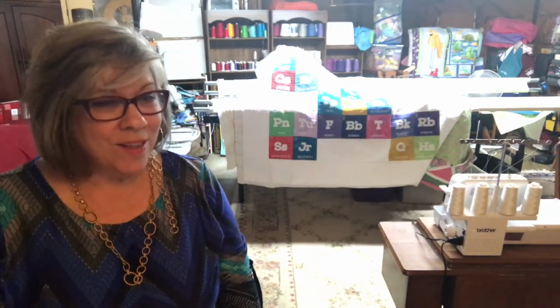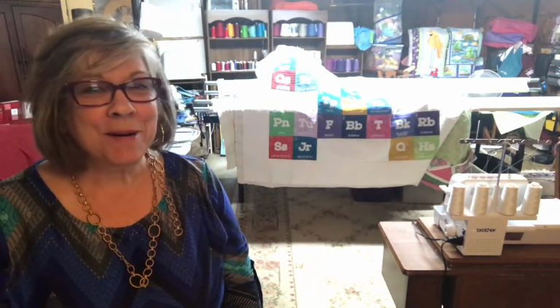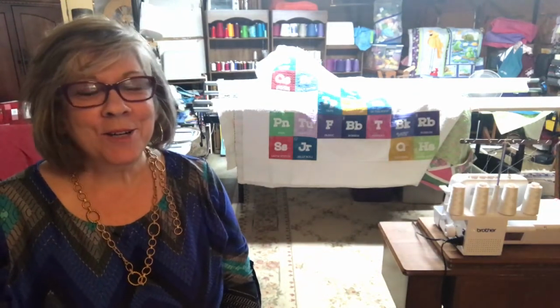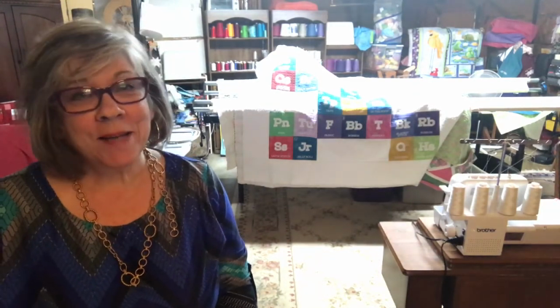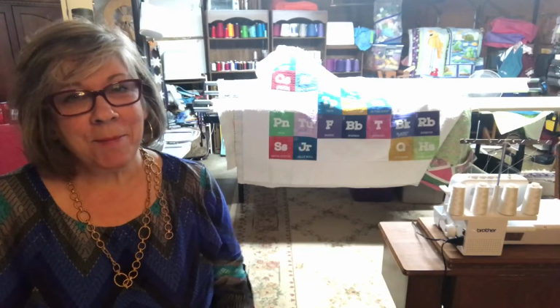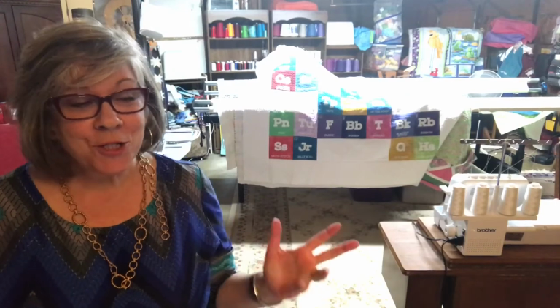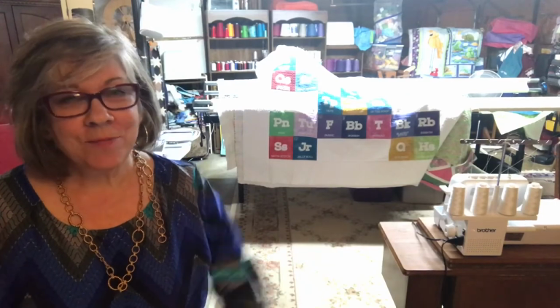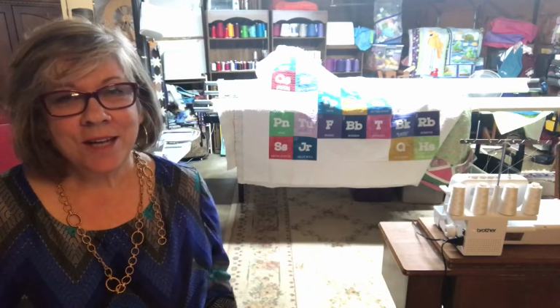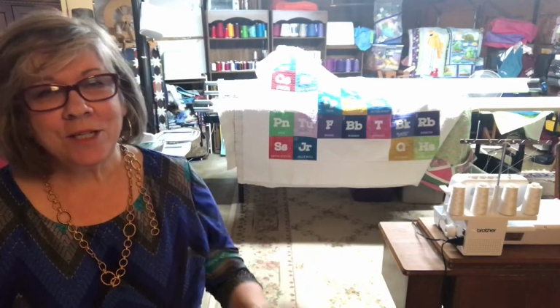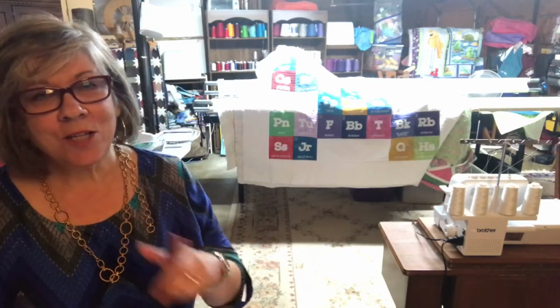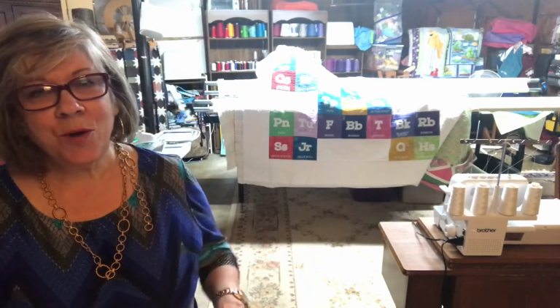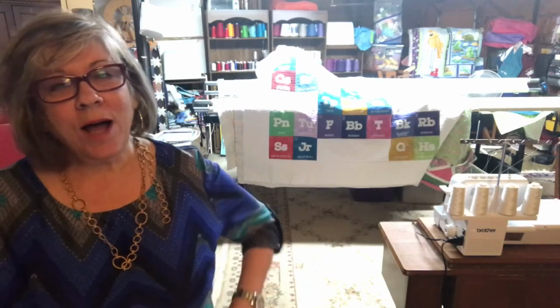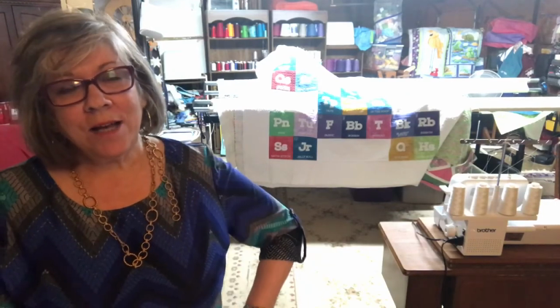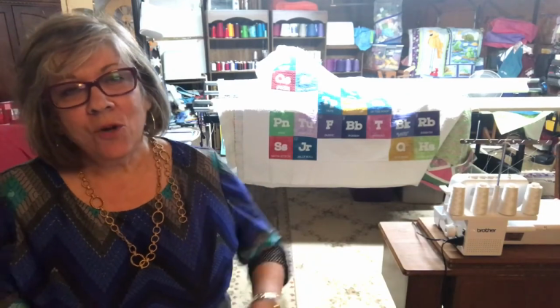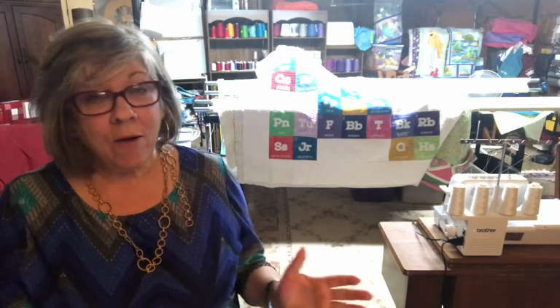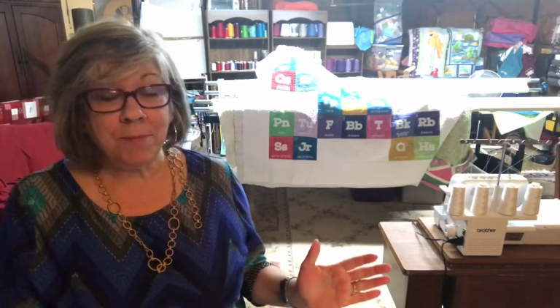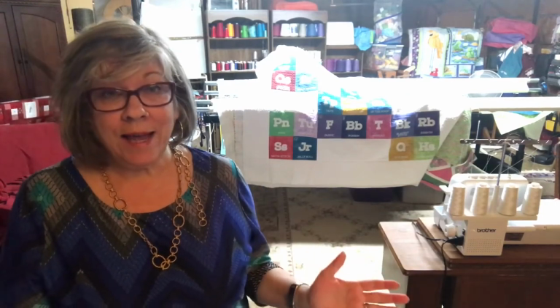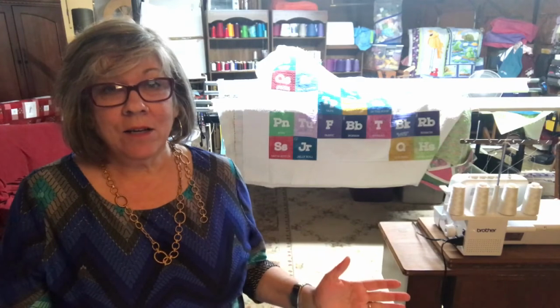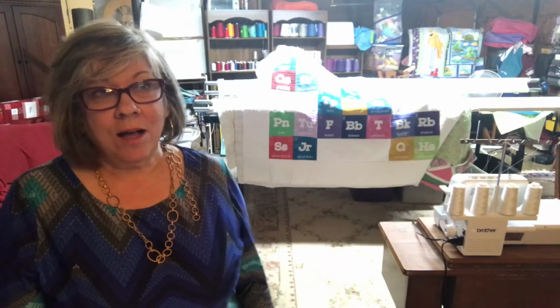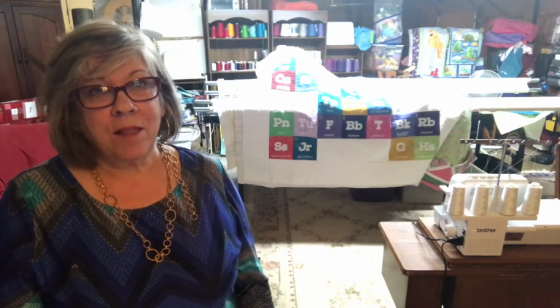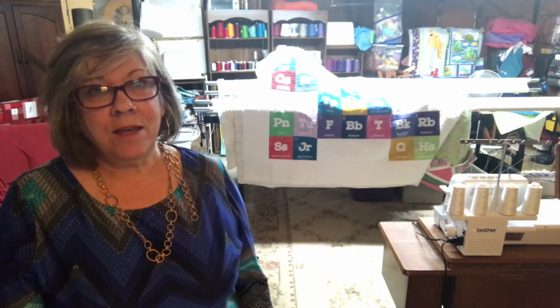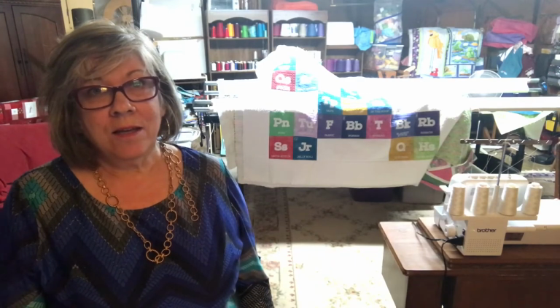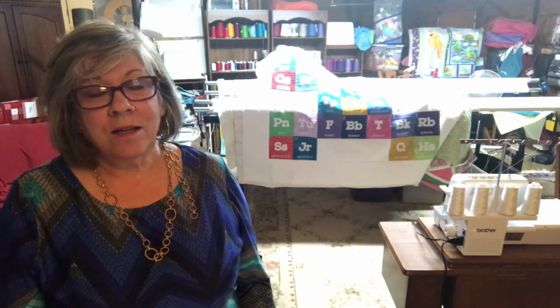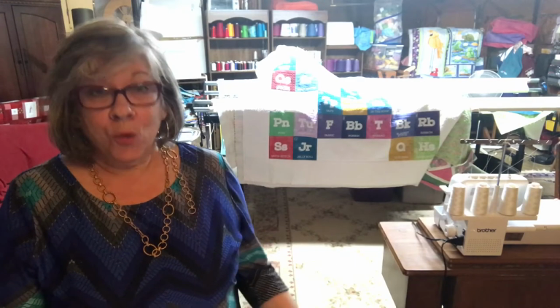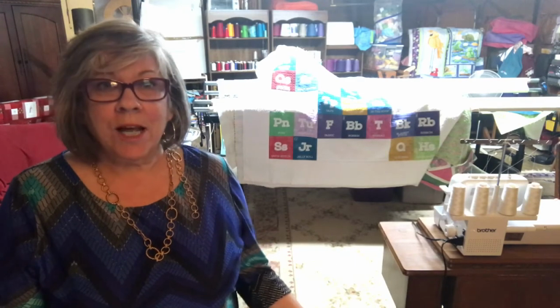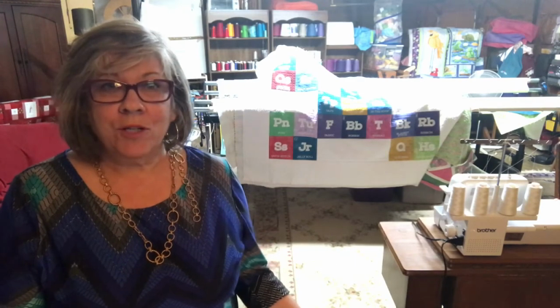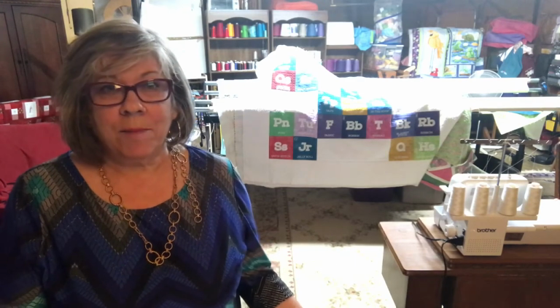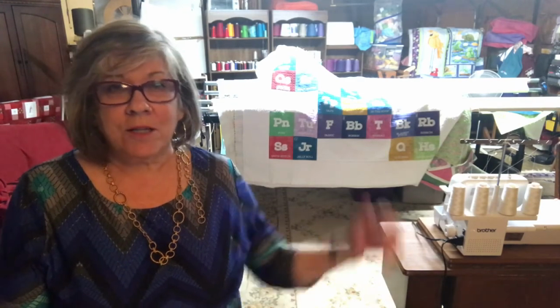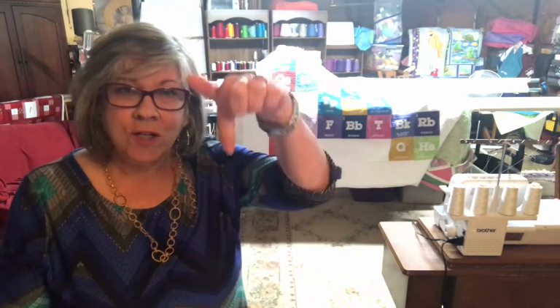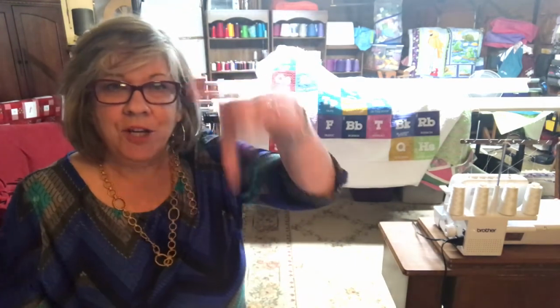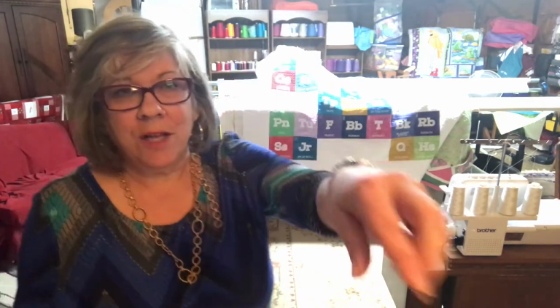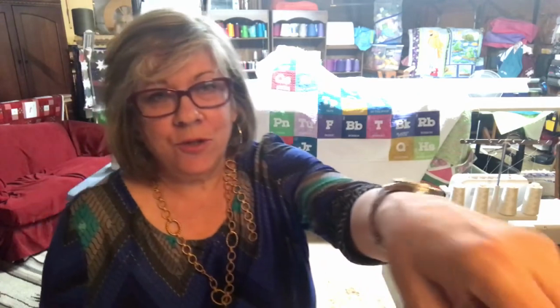Hi everybody, welcome again to my basement studio. Today I'm going to discuss how I plan the quilting I'm going to do on my block. Look down here and let me show you what I use.